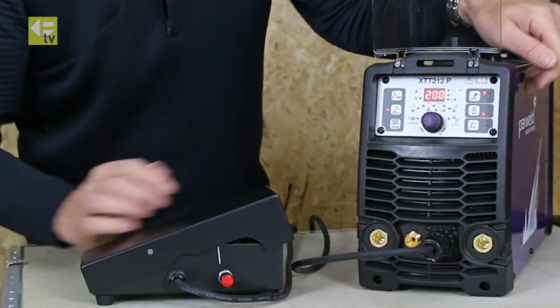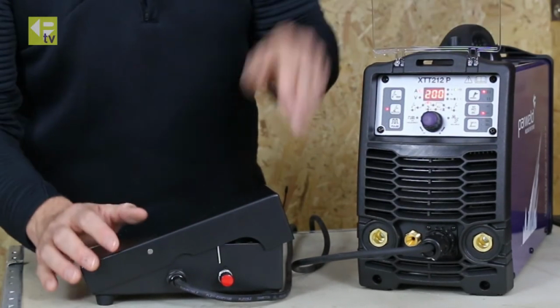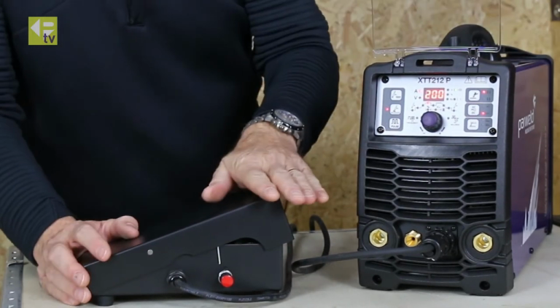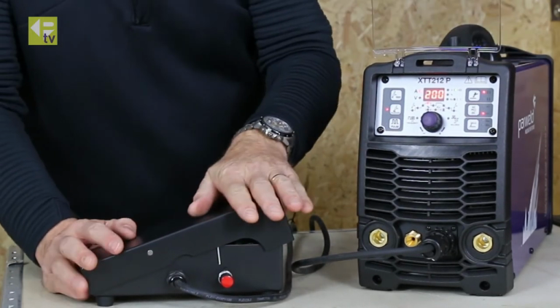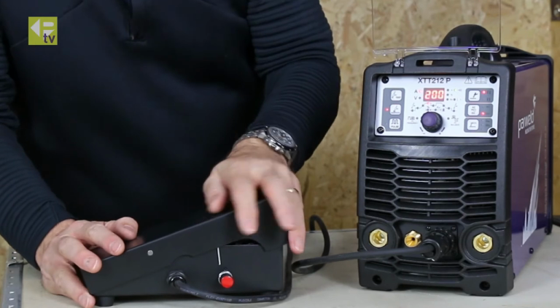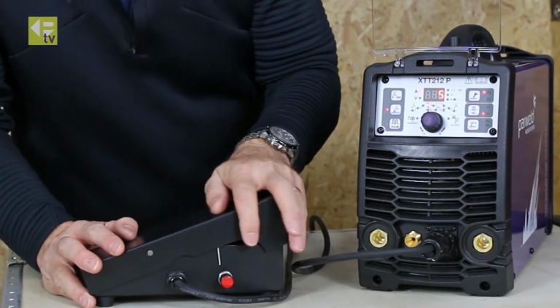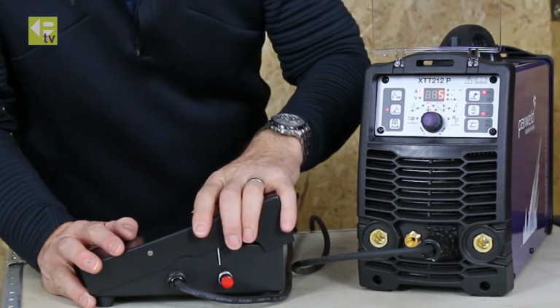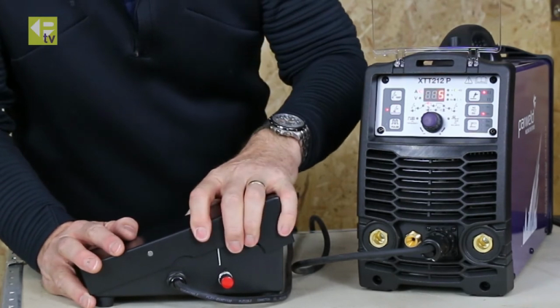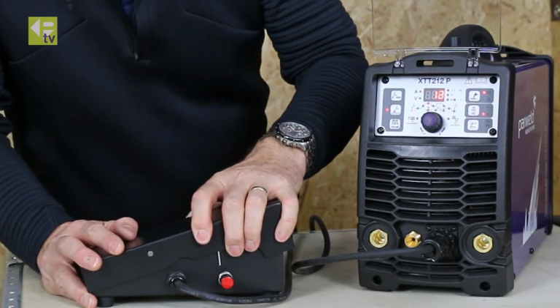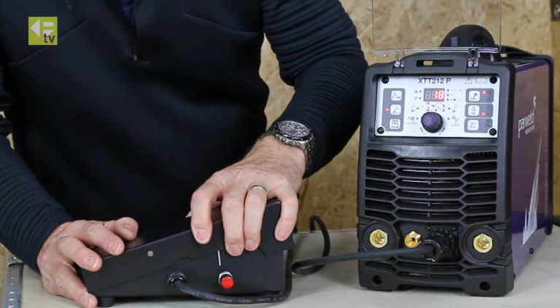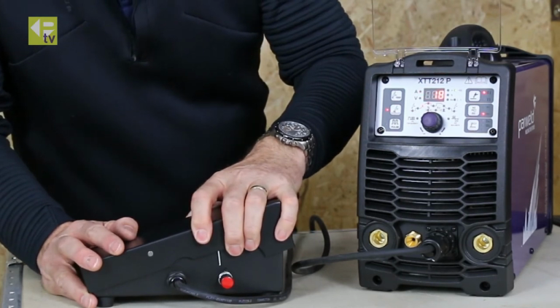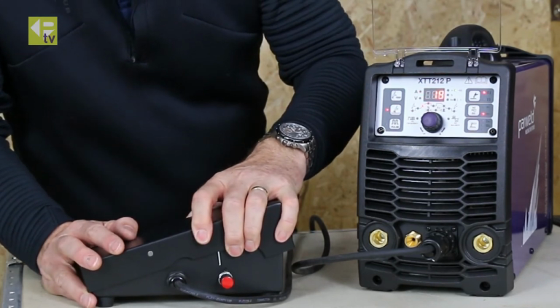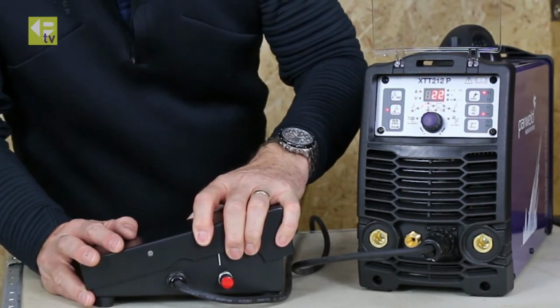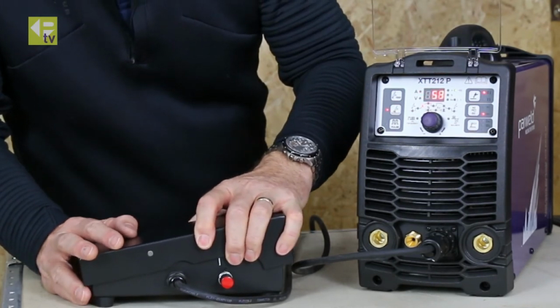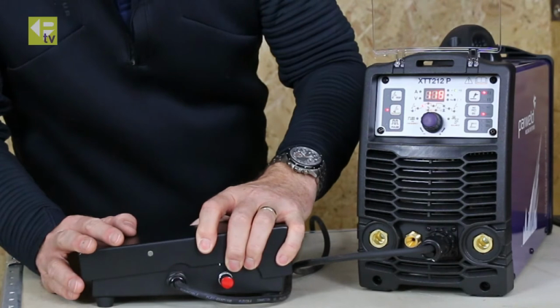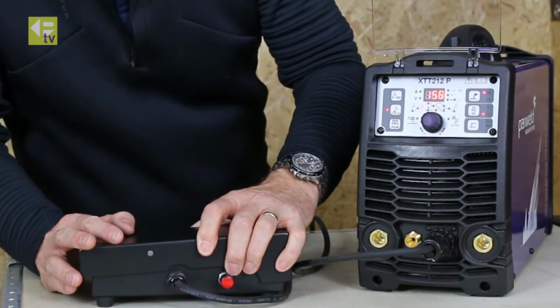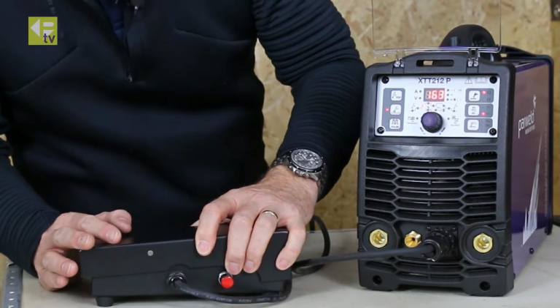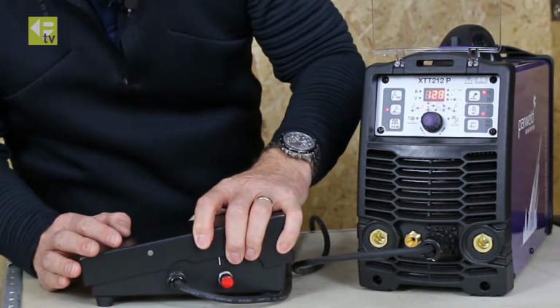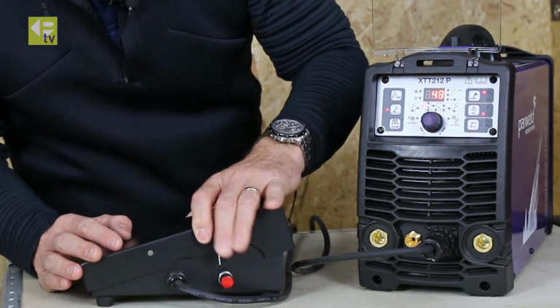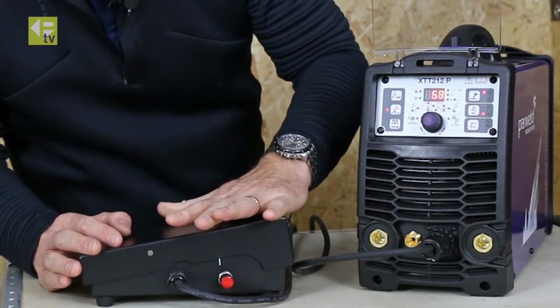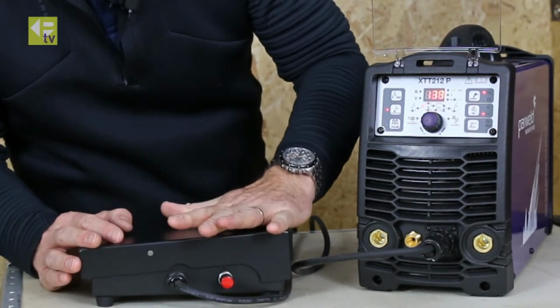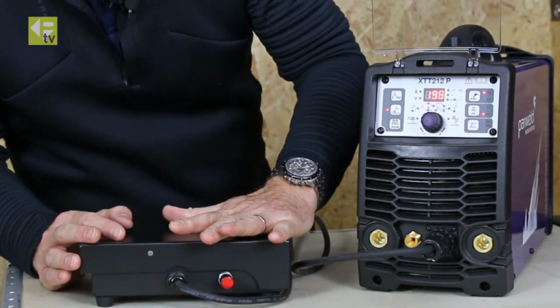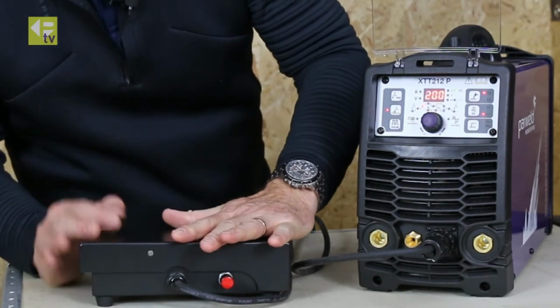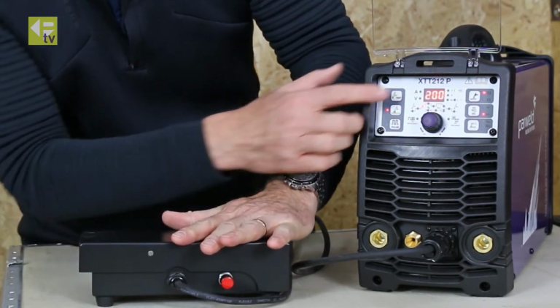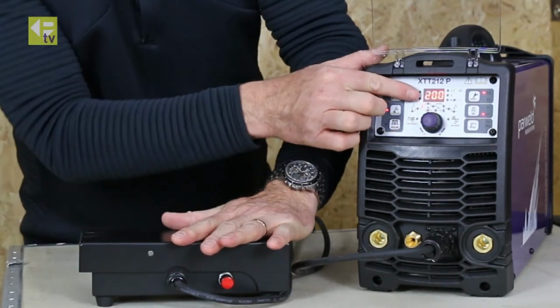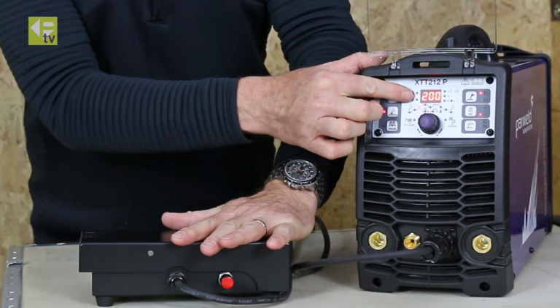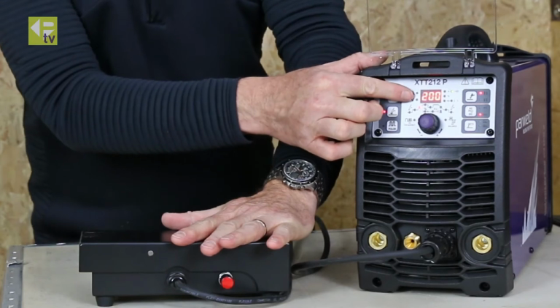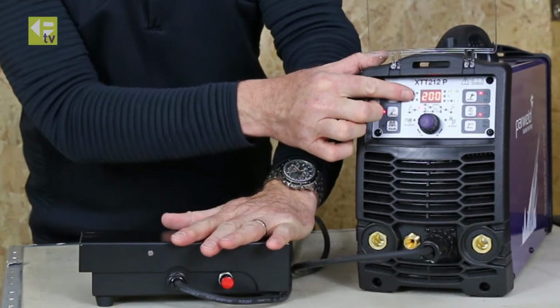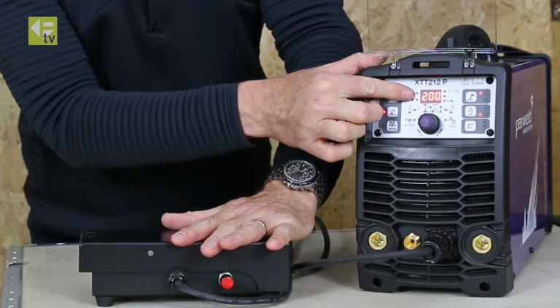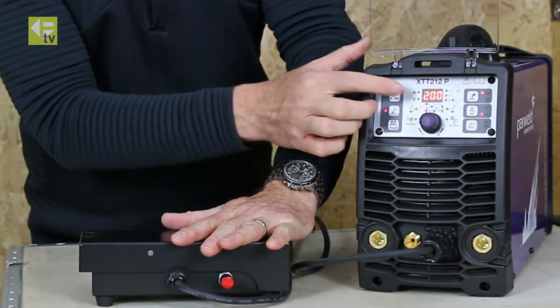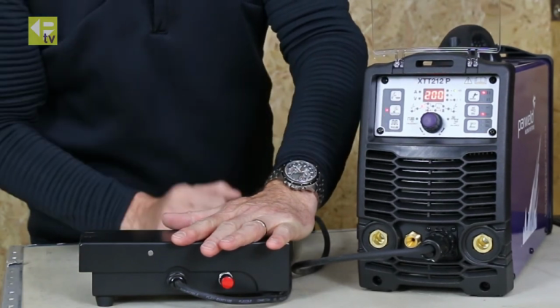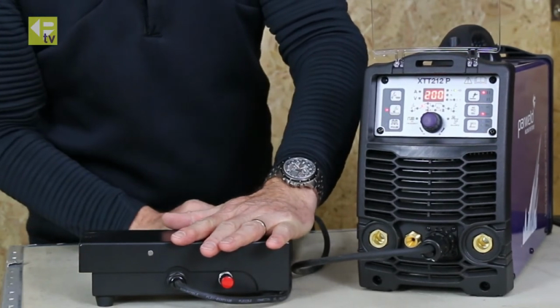In this mode I can now operate the foot control. I'll get pre-gas and then I can adjust the amperage up and down, and the full depression of the foot control gives me the full output of the machine.